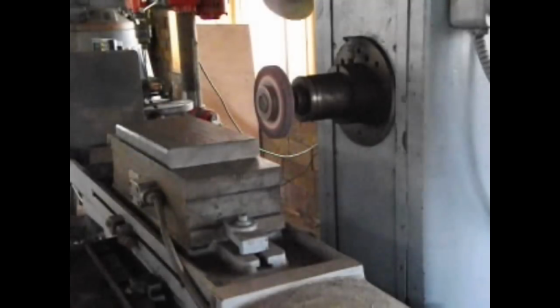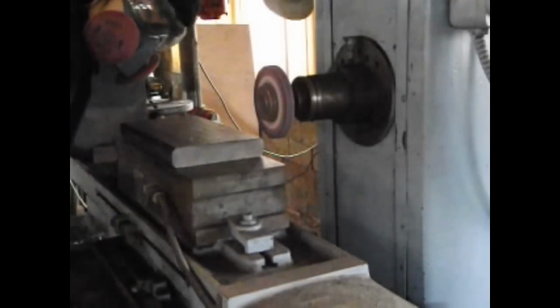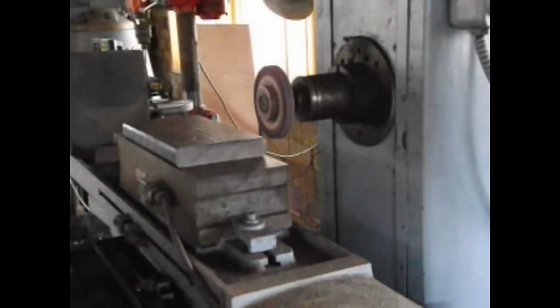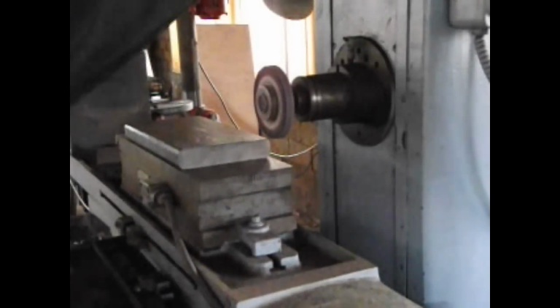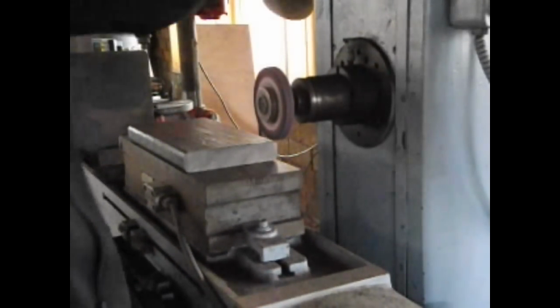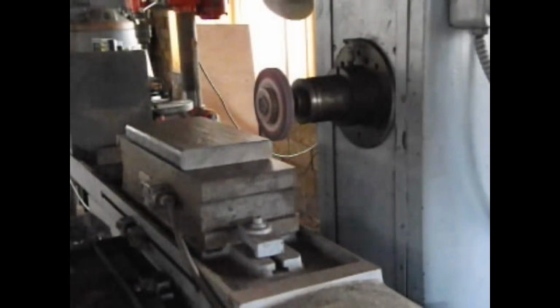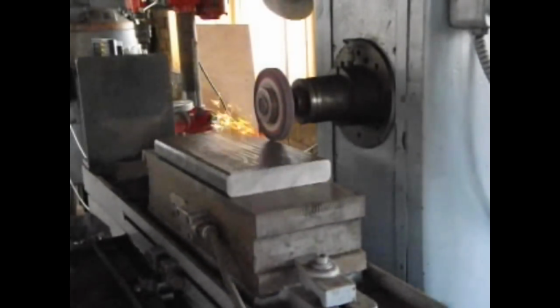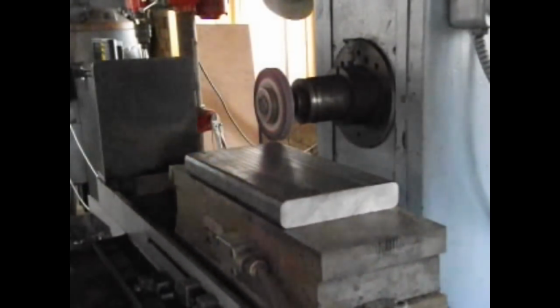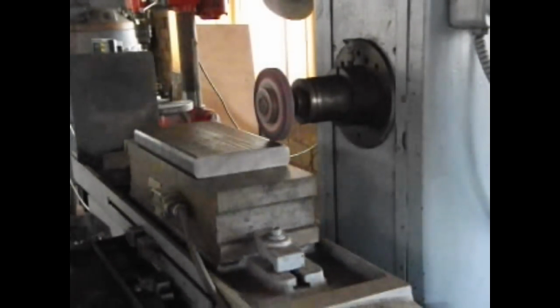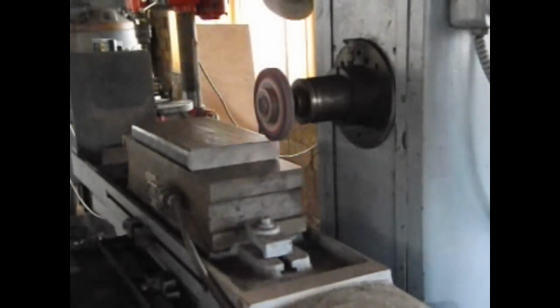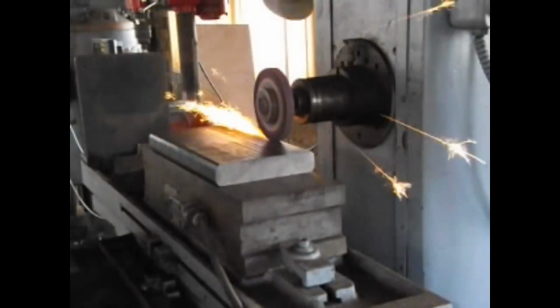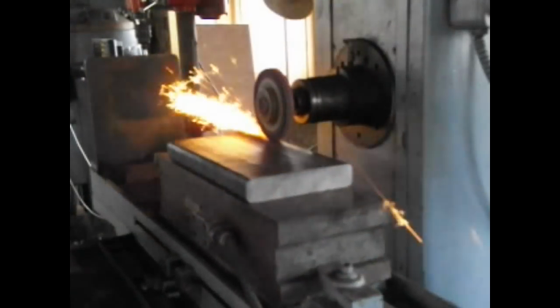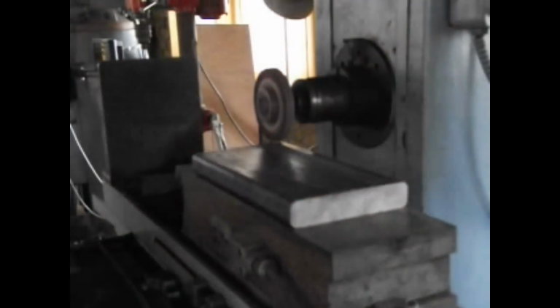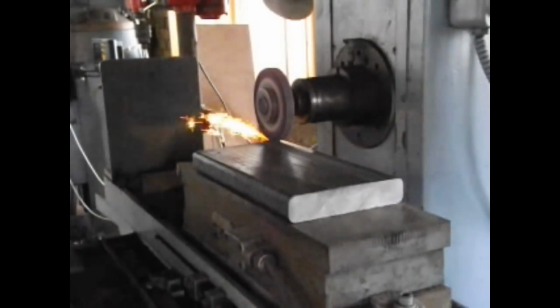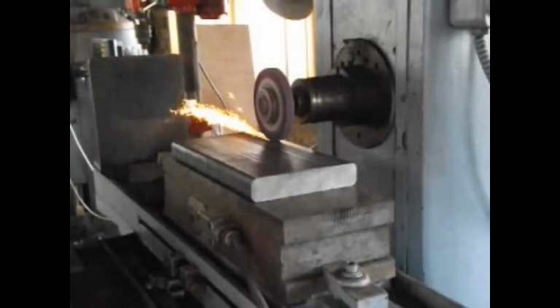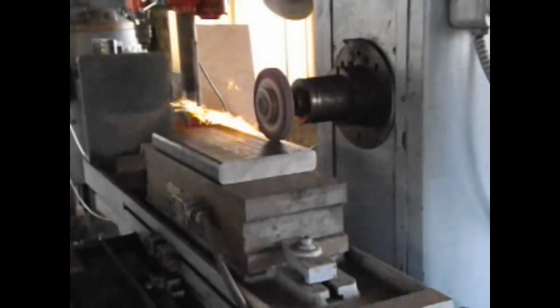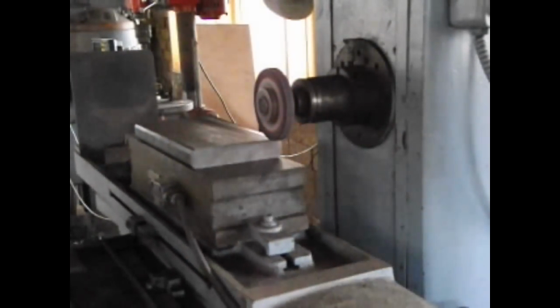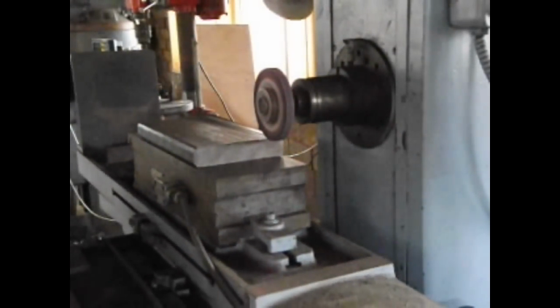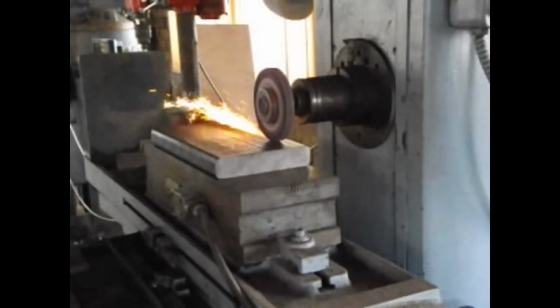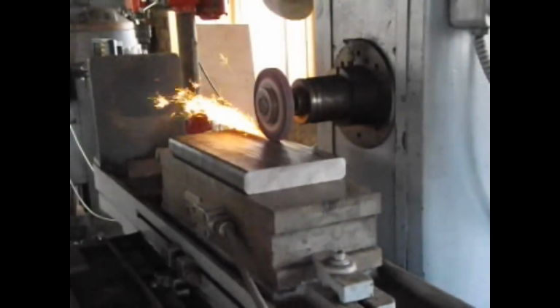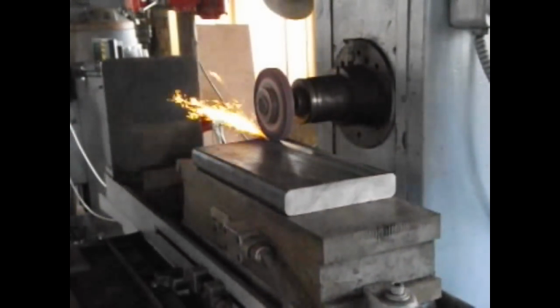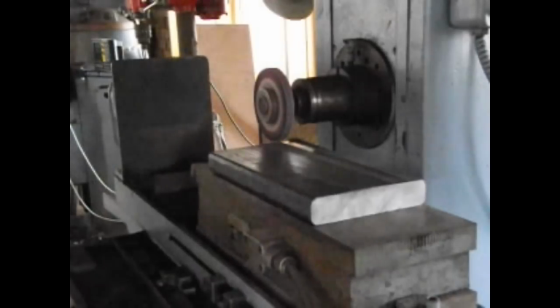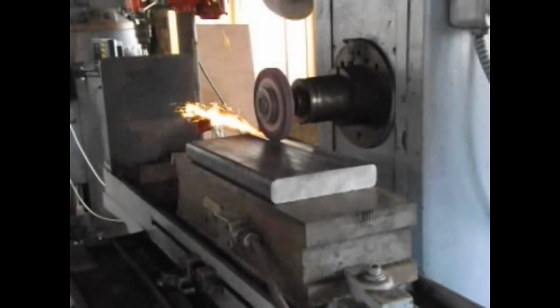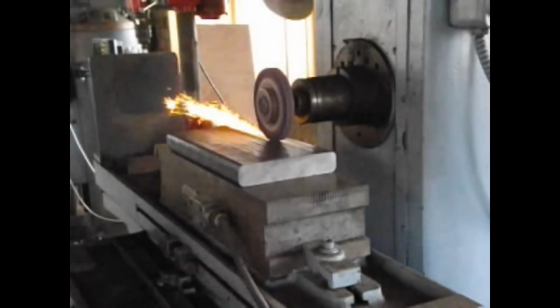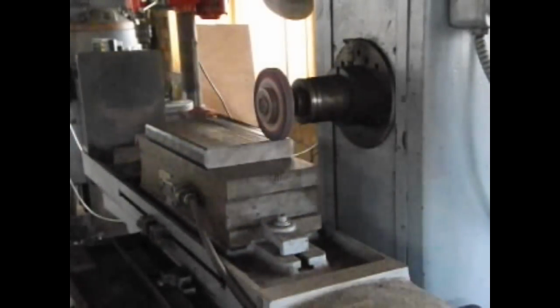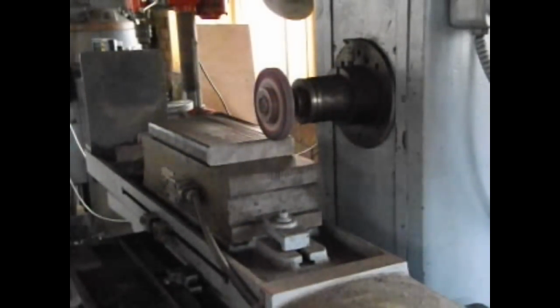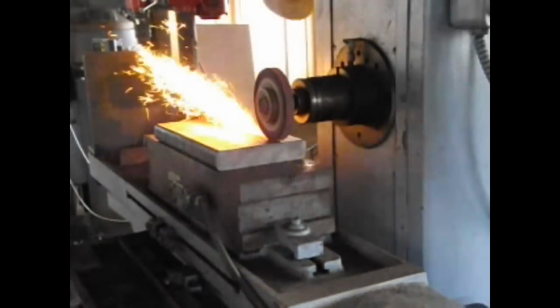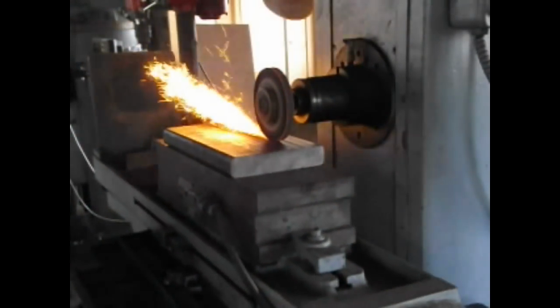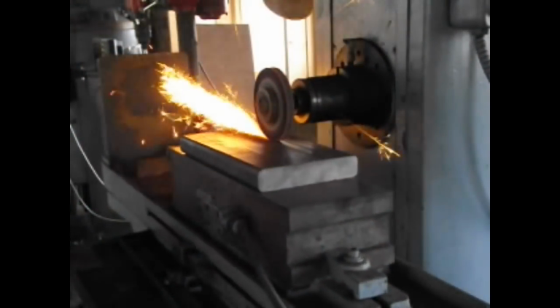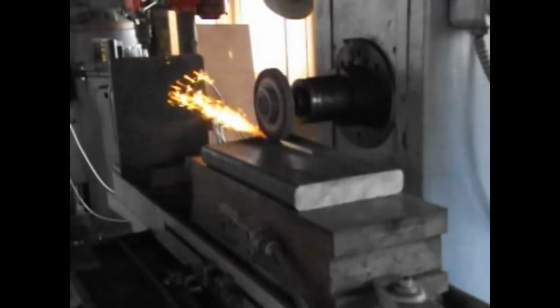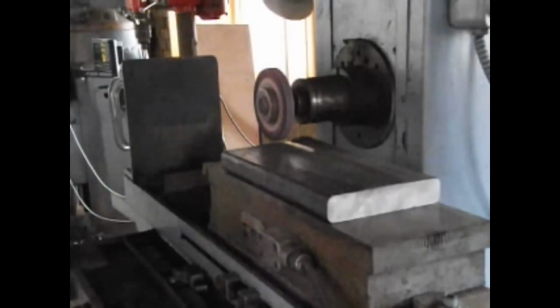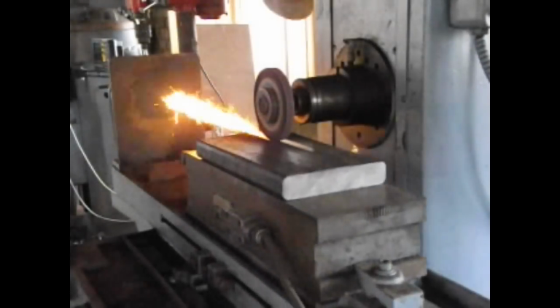Rotate the vertical hand wheel to lower the grinding wheel. Slowly test how deep the grinder would cut into the material — you can tell by looking at the sparks that fly out. If you get none or a few sparks, the grinding wheel is too high. If you get lots of sparks, the grinding wheel is too low, because you will quickly wear out the grinding wheel into unevenness.